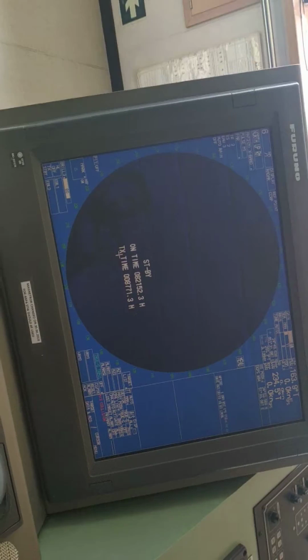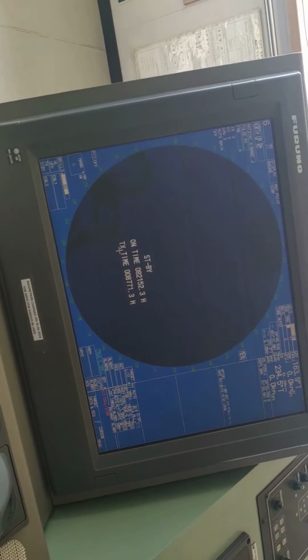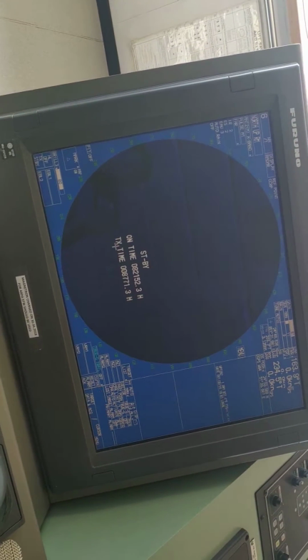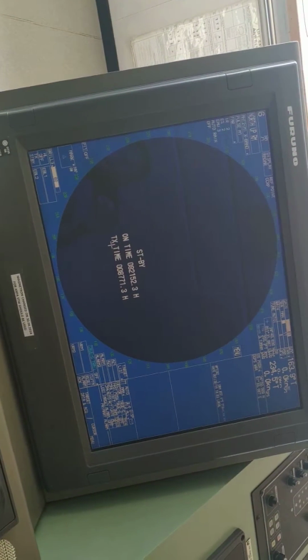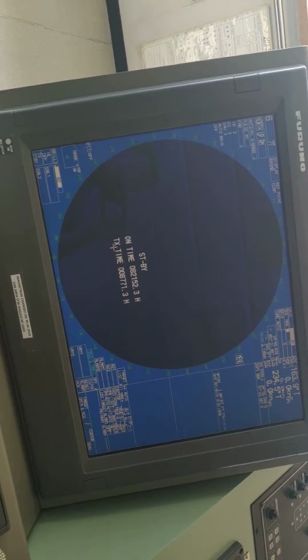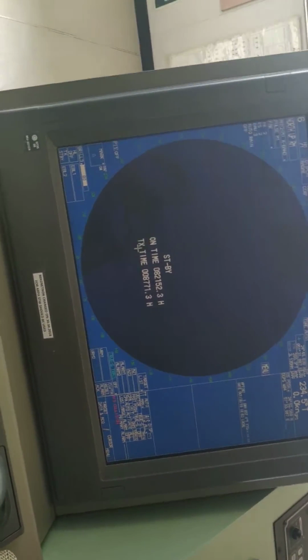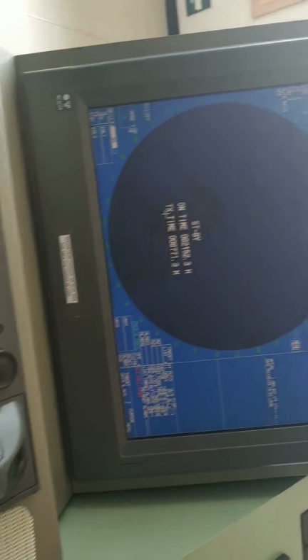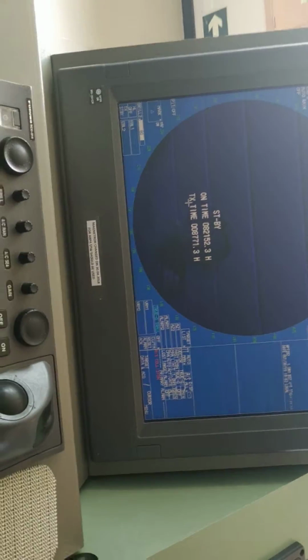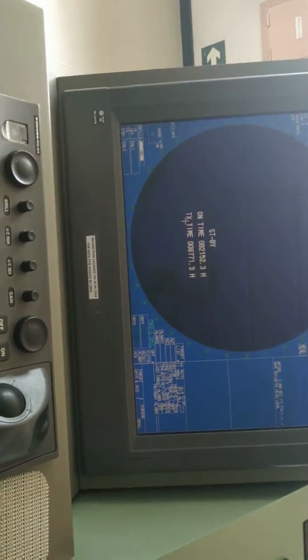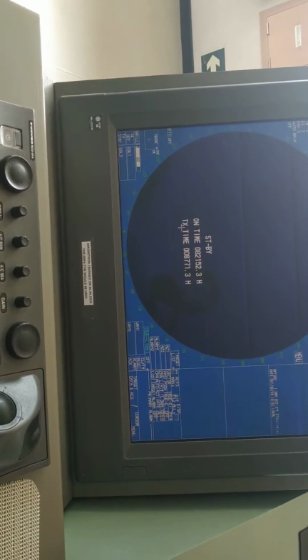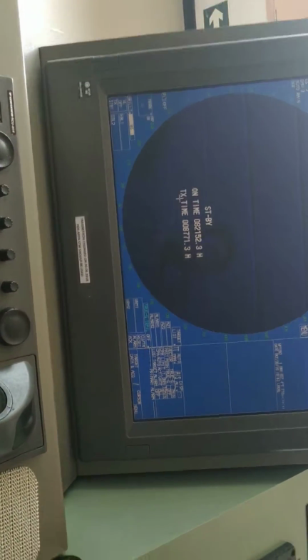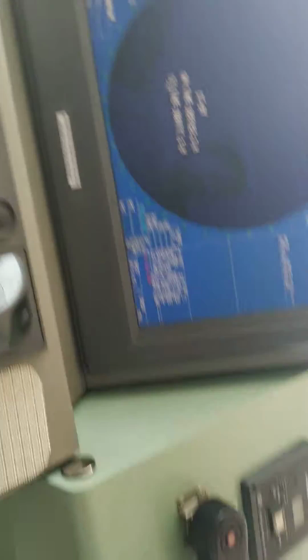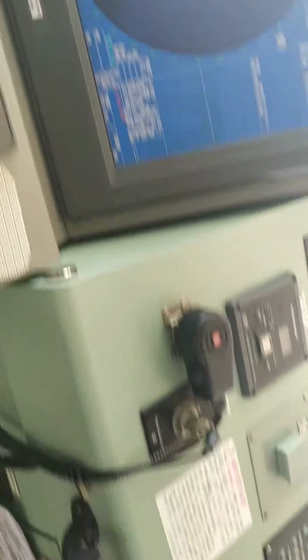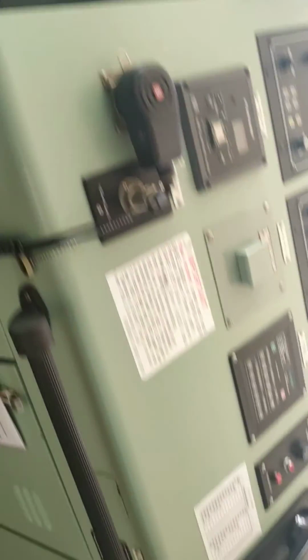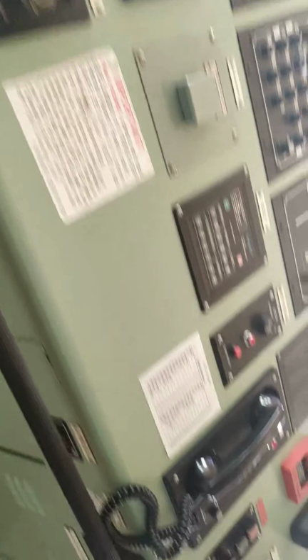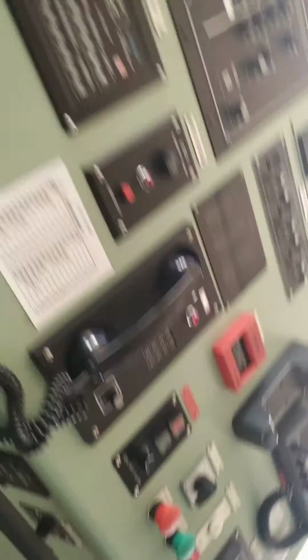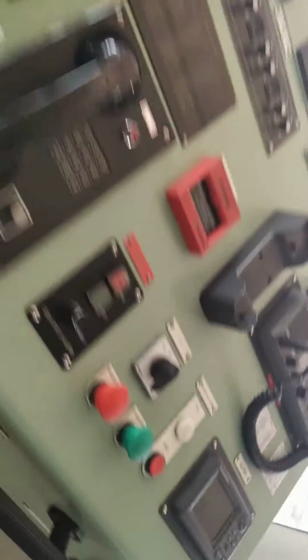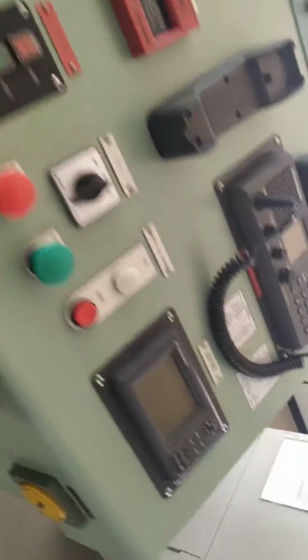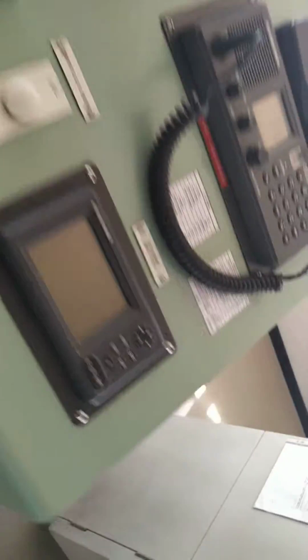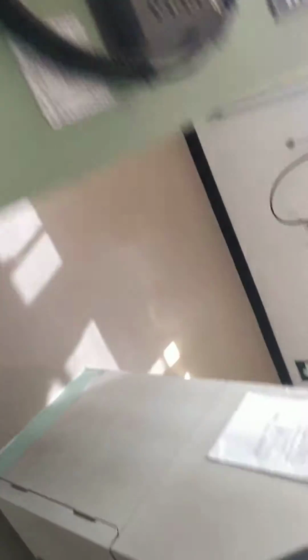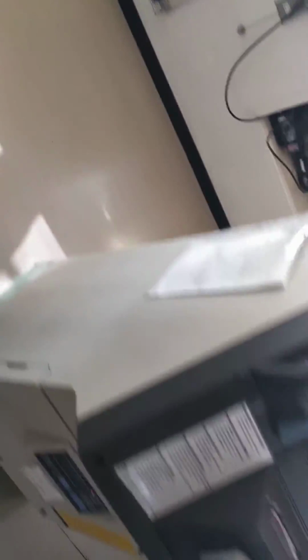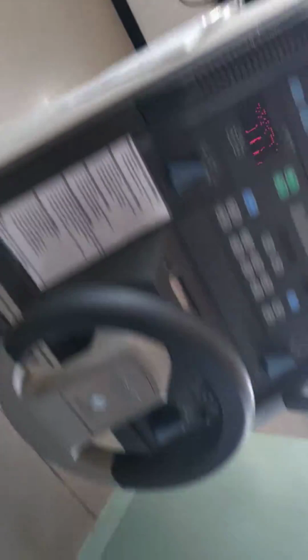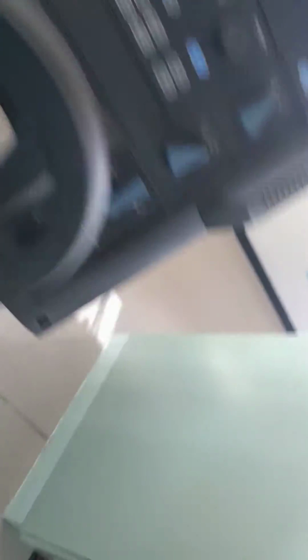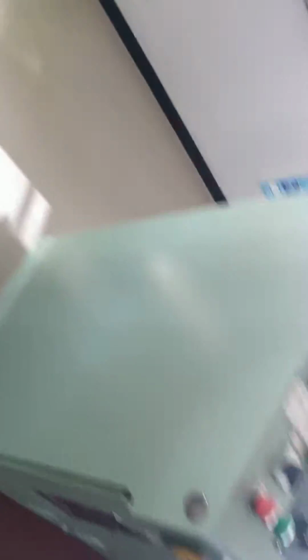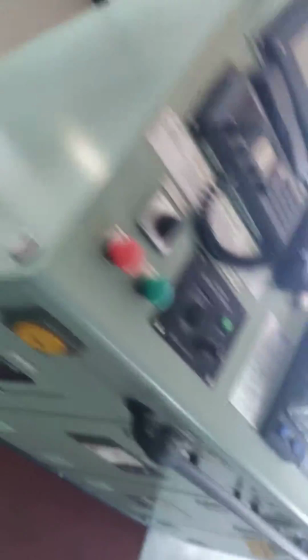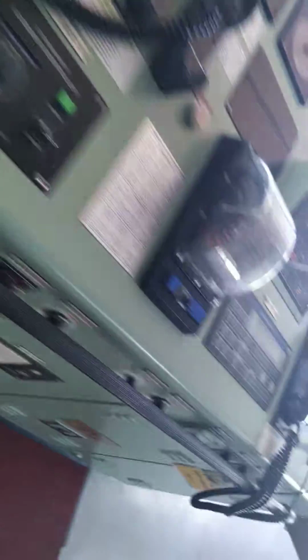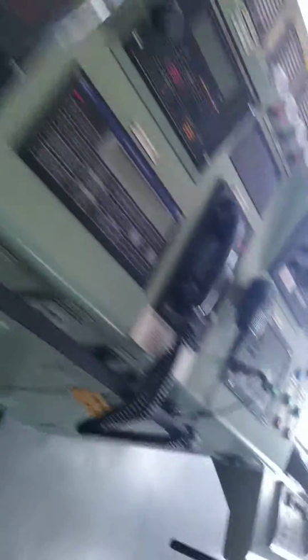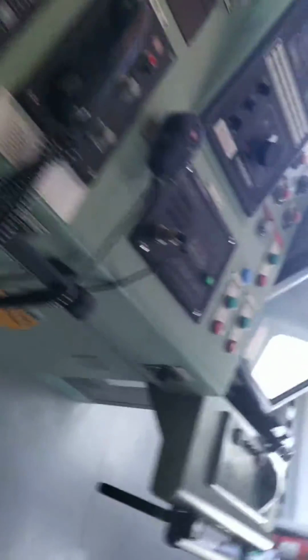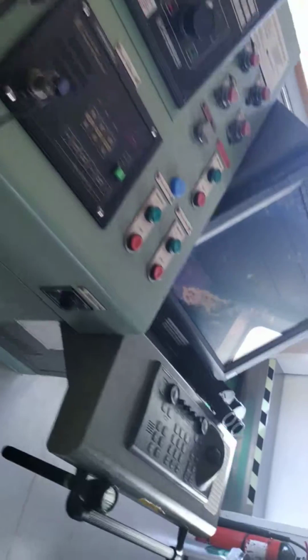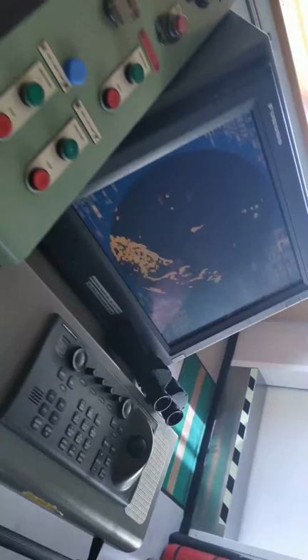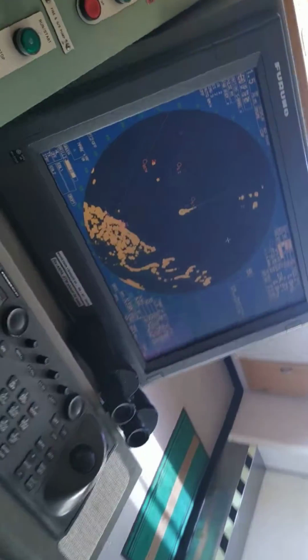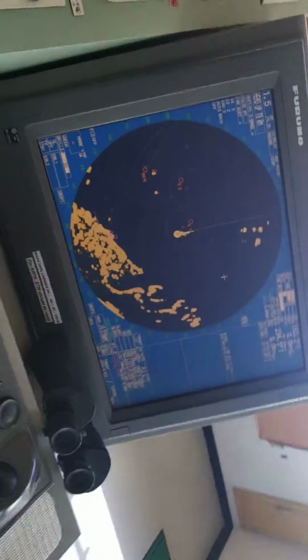This one is the X-band radar, and the other one is the S-band radar. So there are two radars on board the ship.